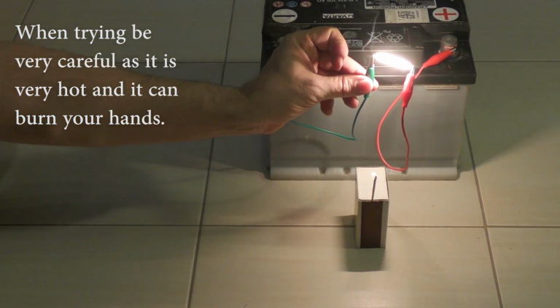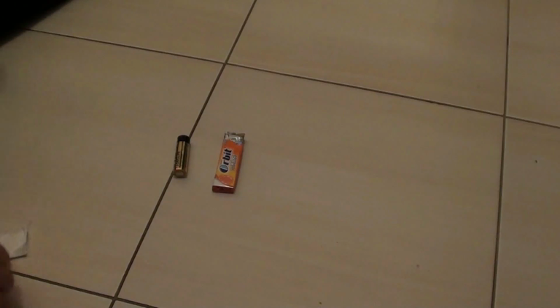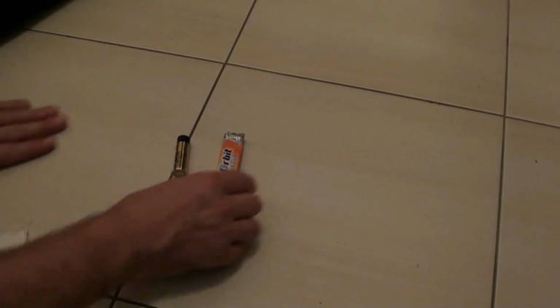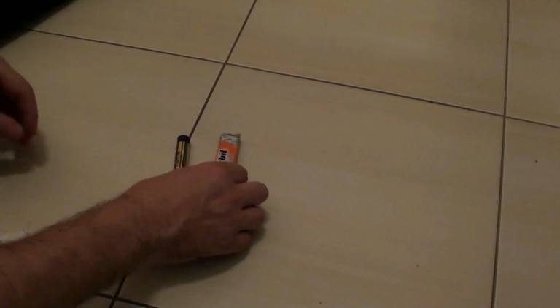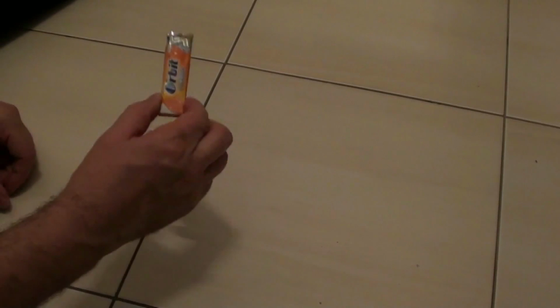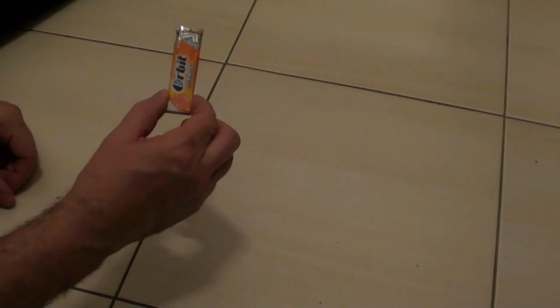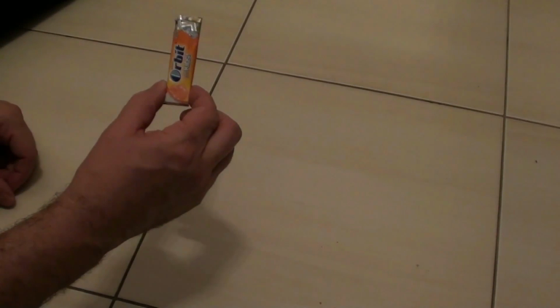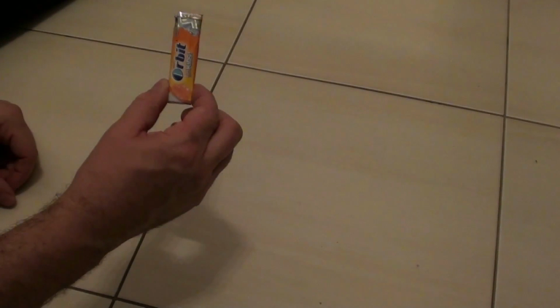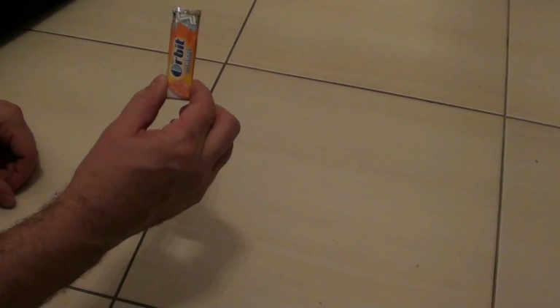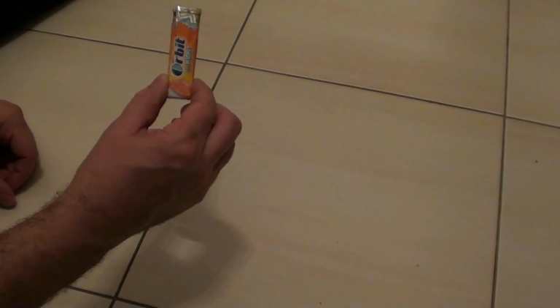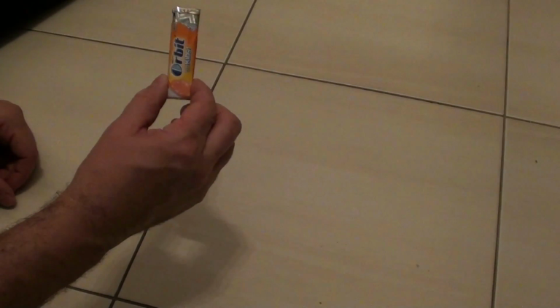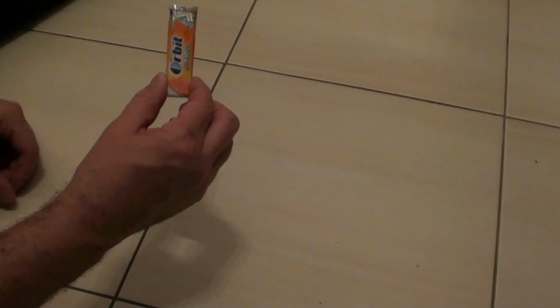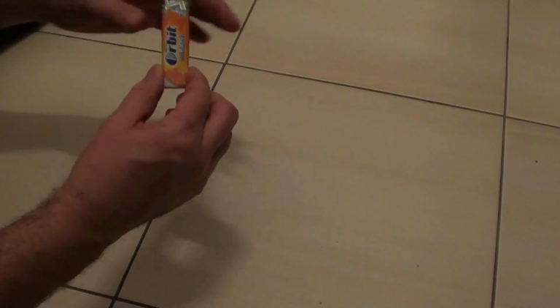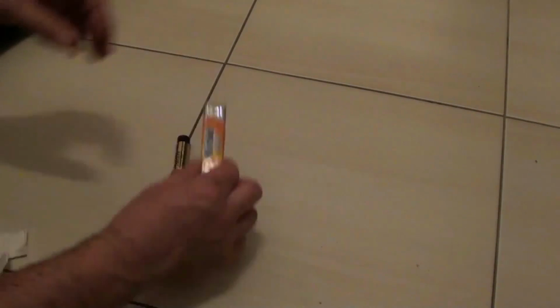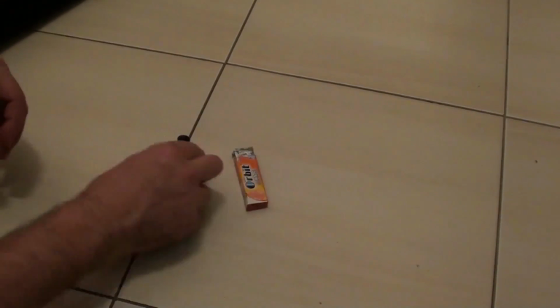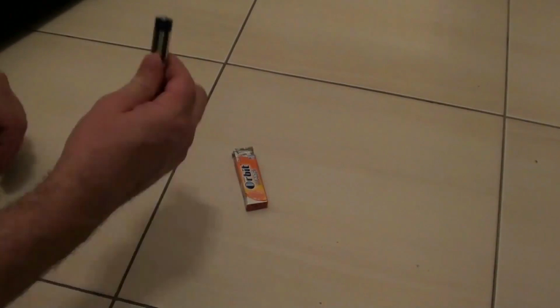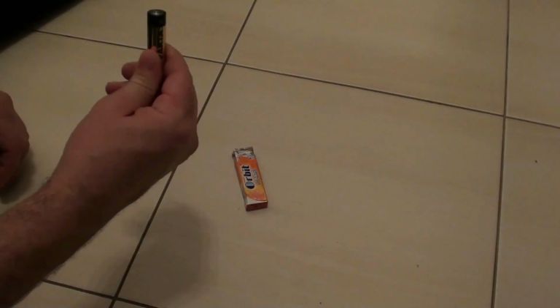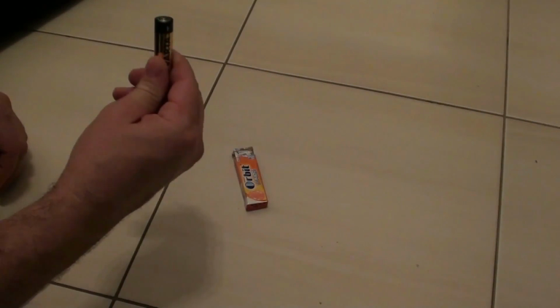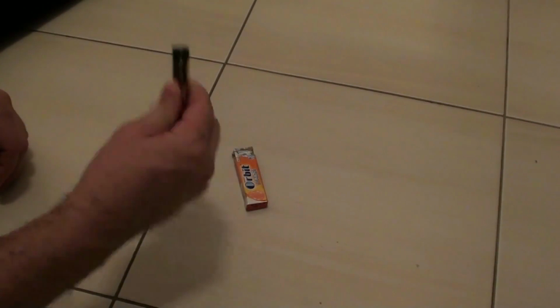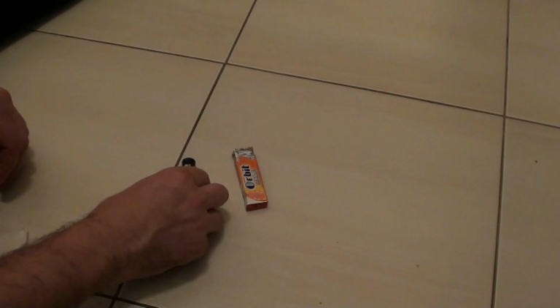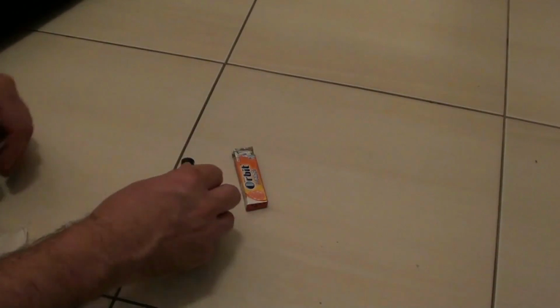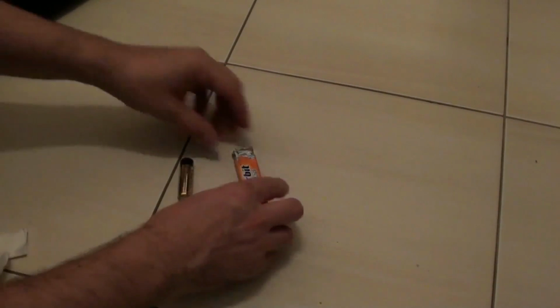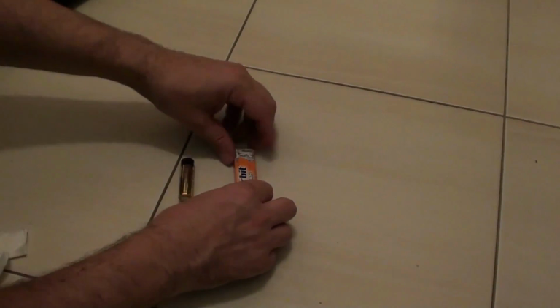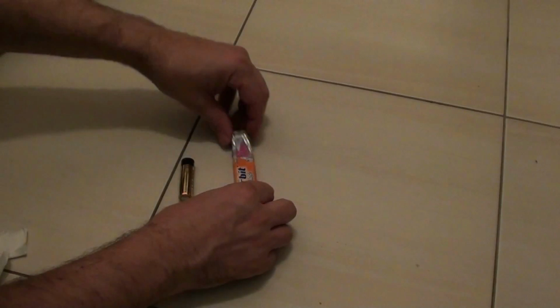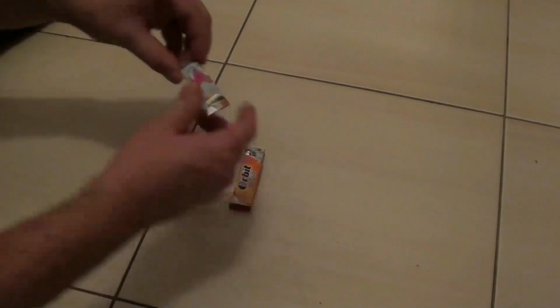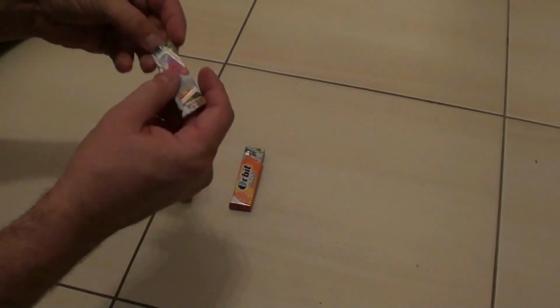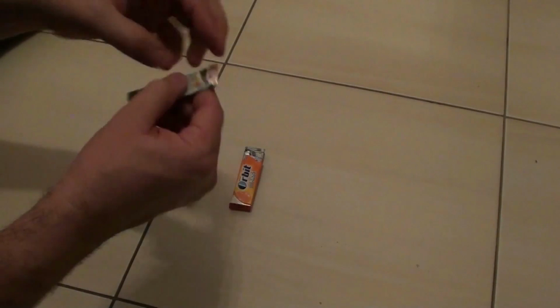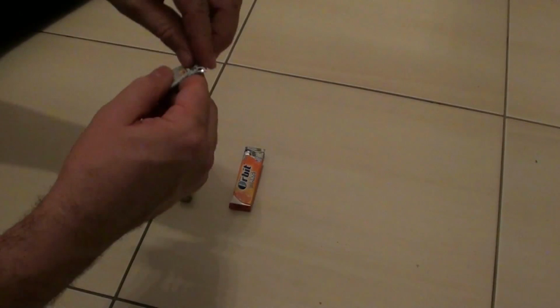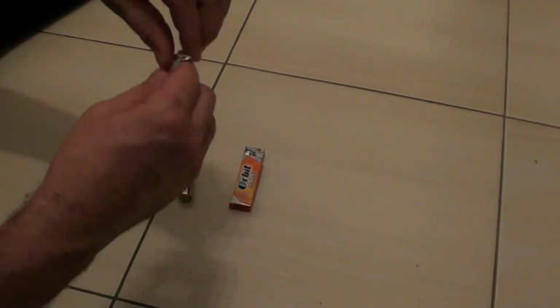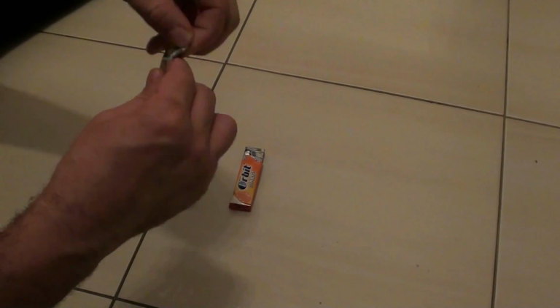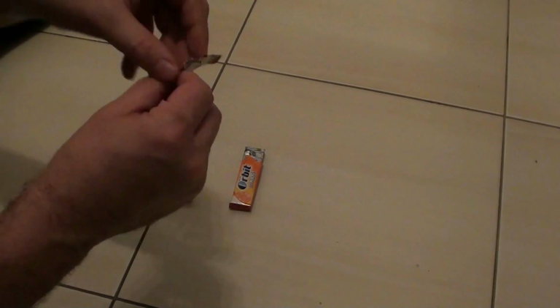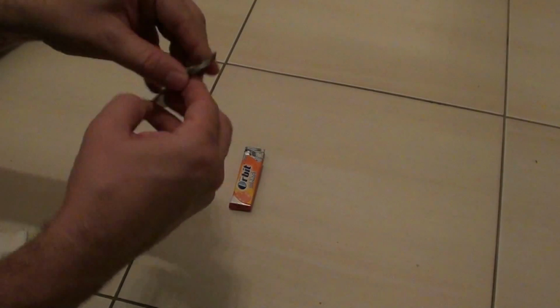How to make a fire using only simple chewing gums — the package of chewing gums and a simple battery. Just watch how to do it. It's very simple.